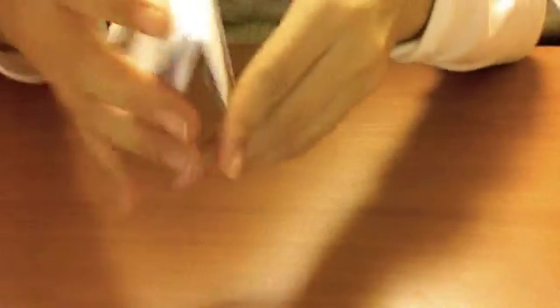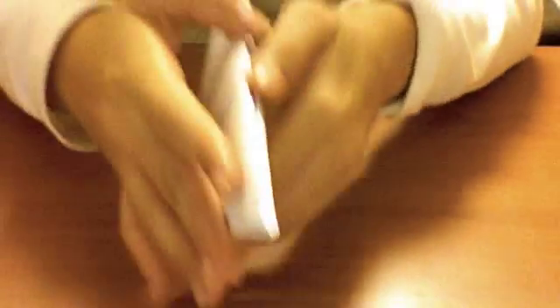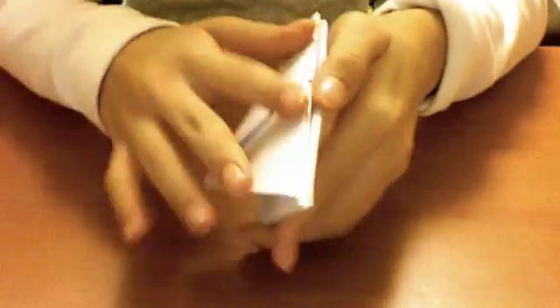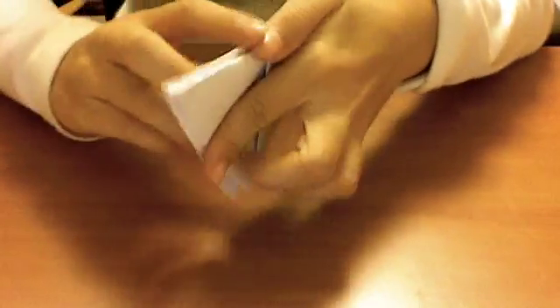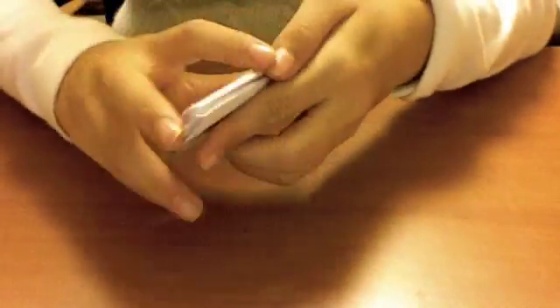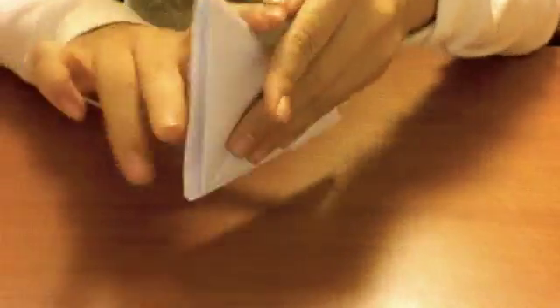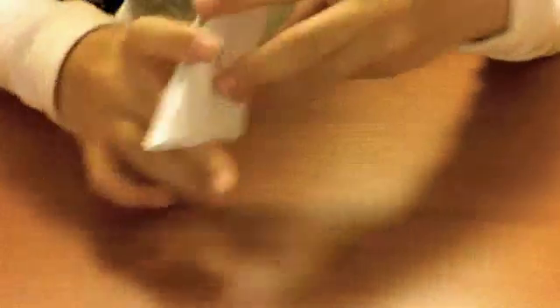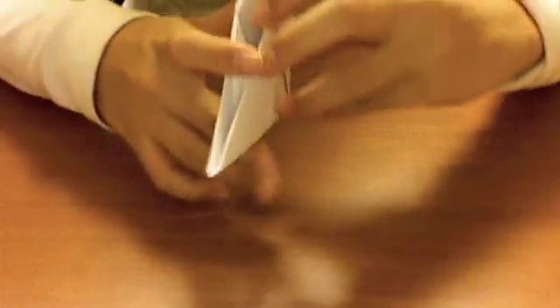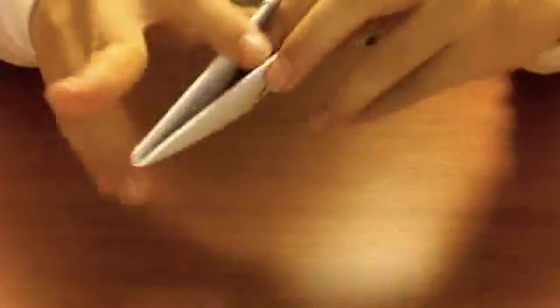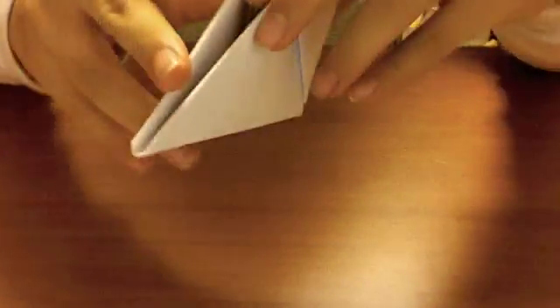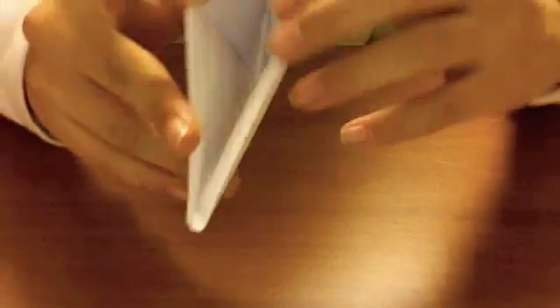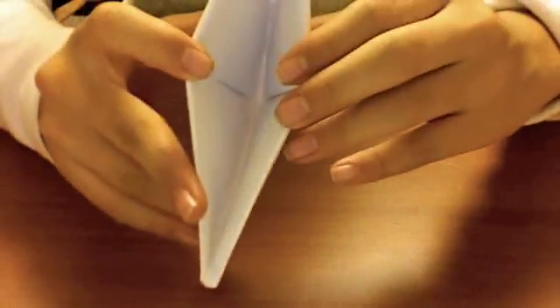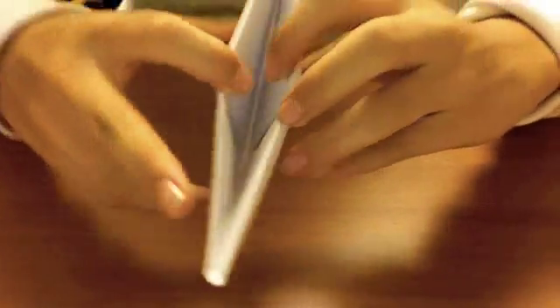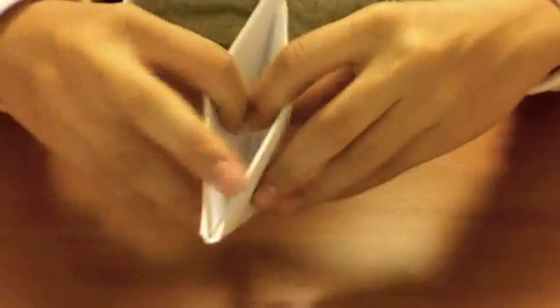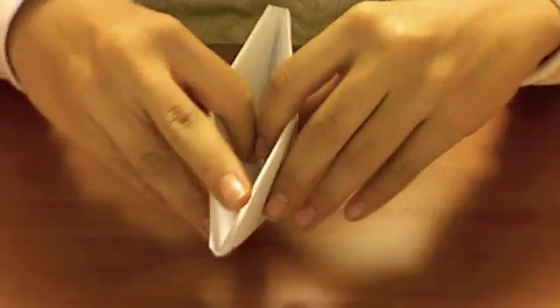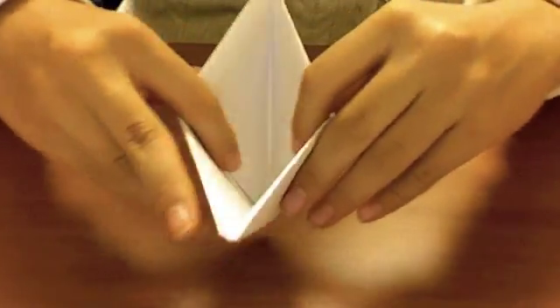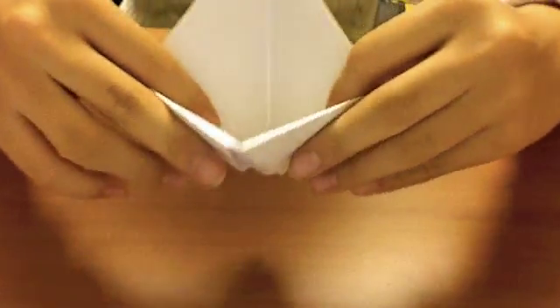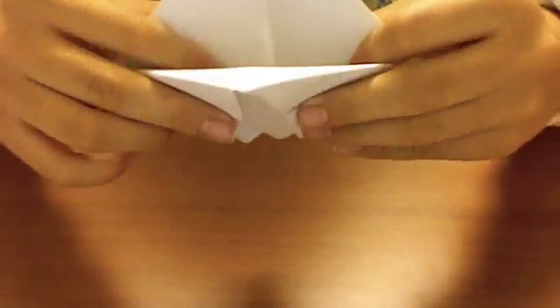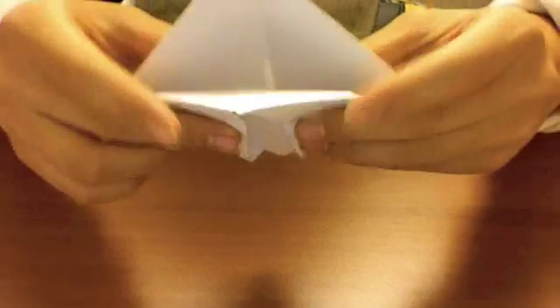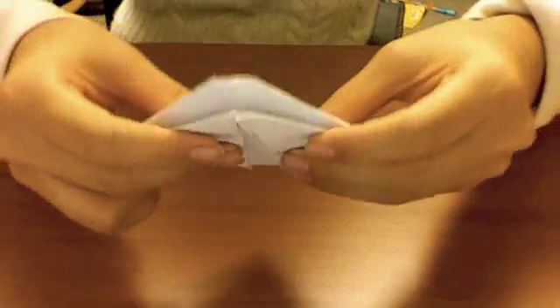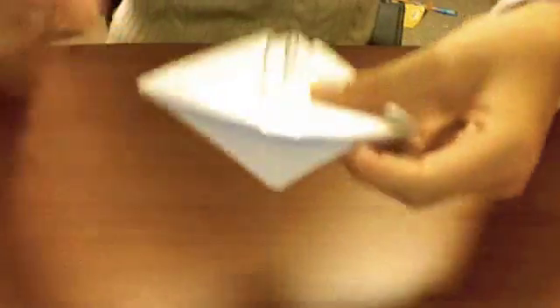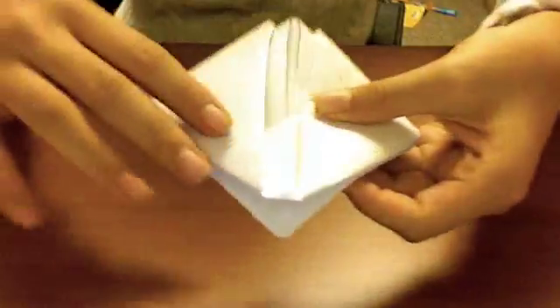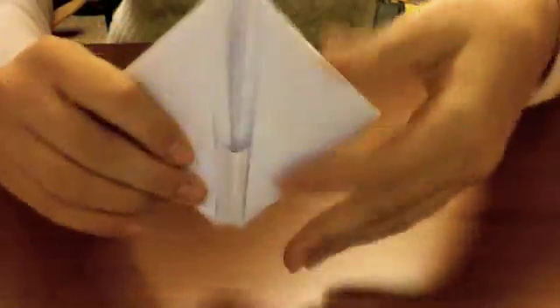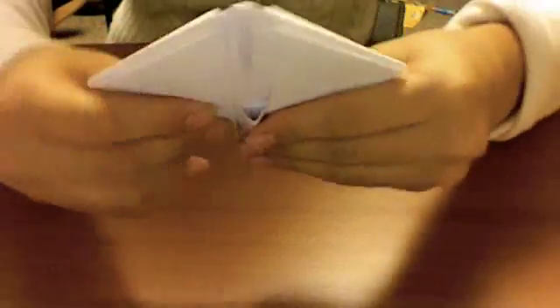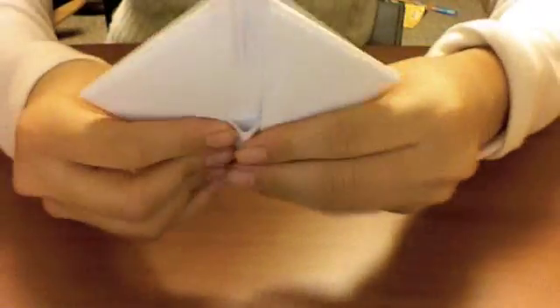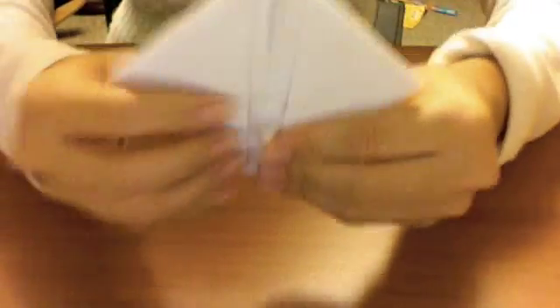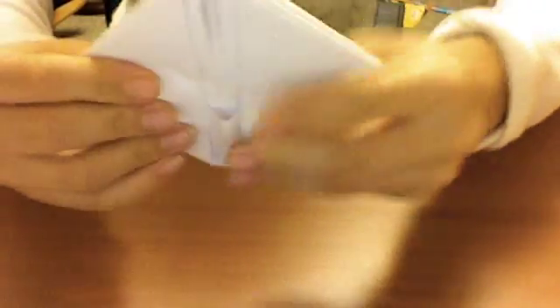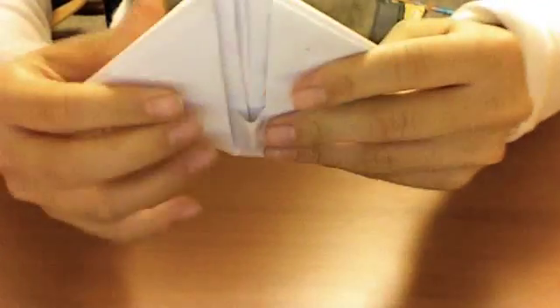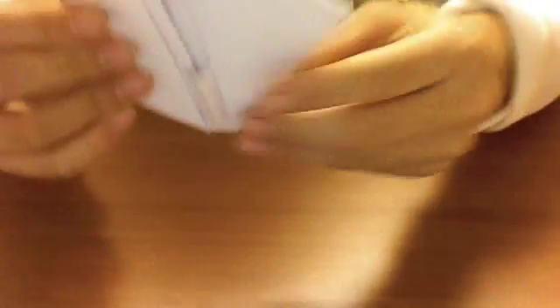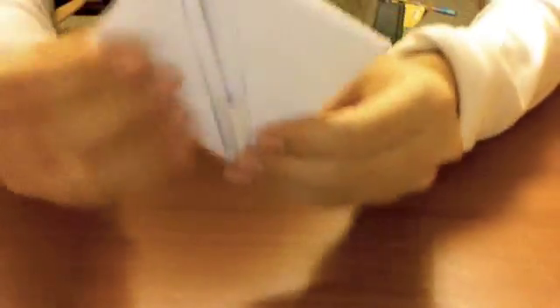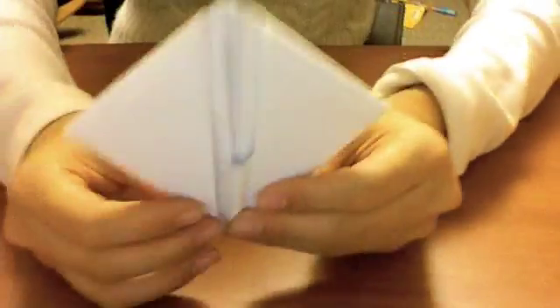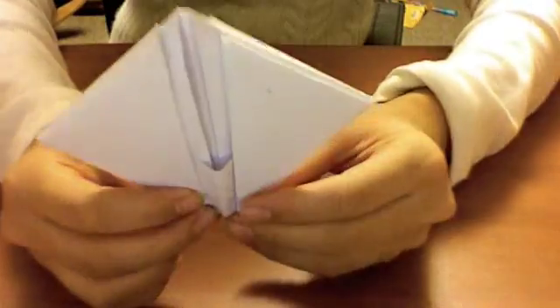There is another open part here, right? Push that part off to the center so that it's just another layer.